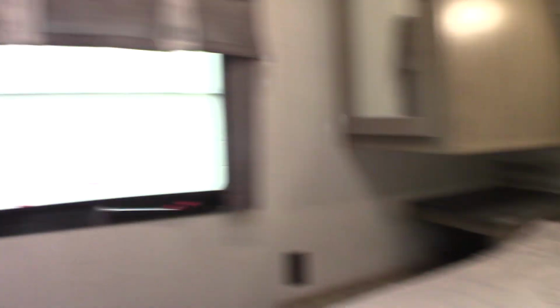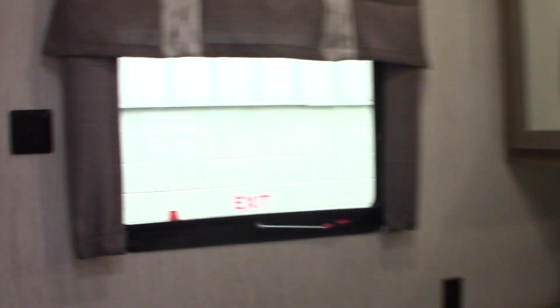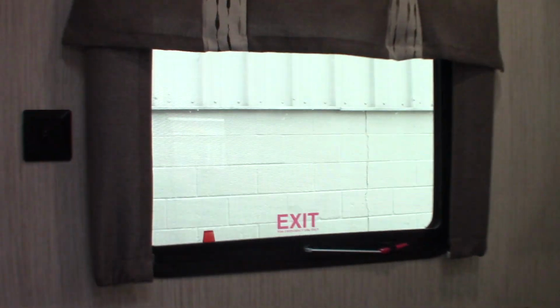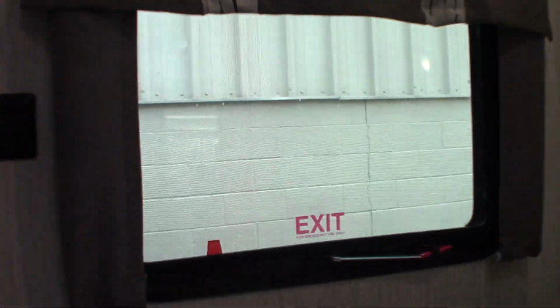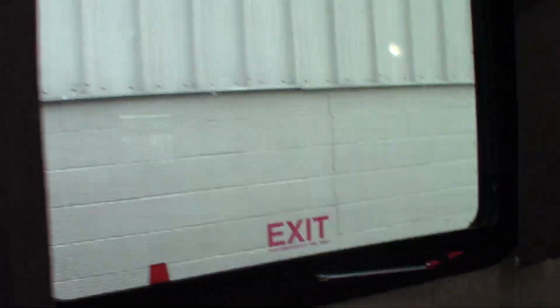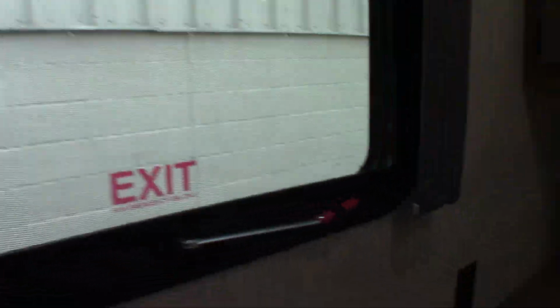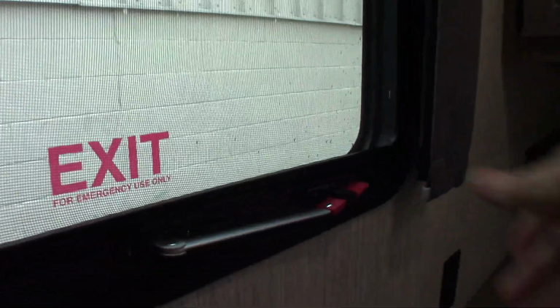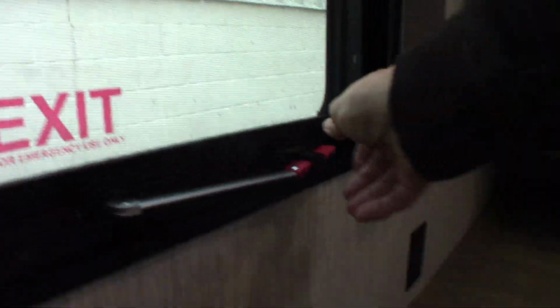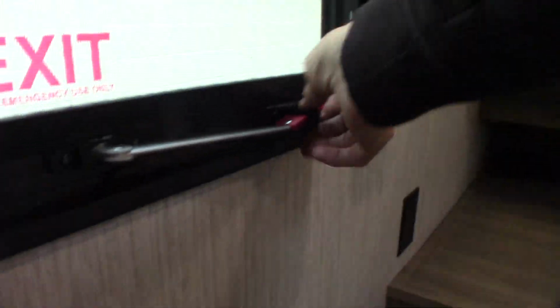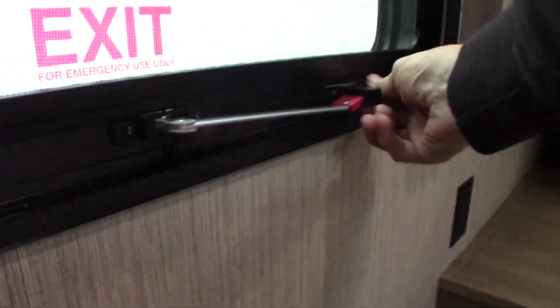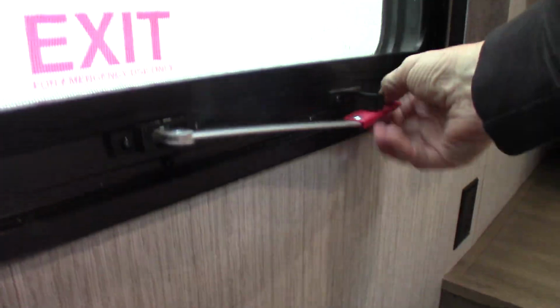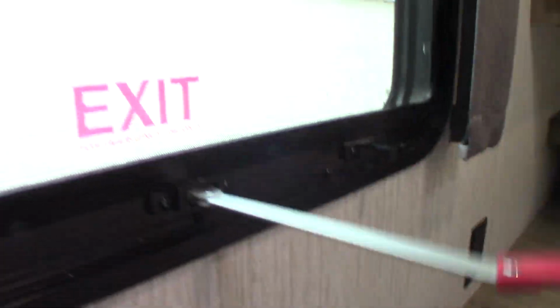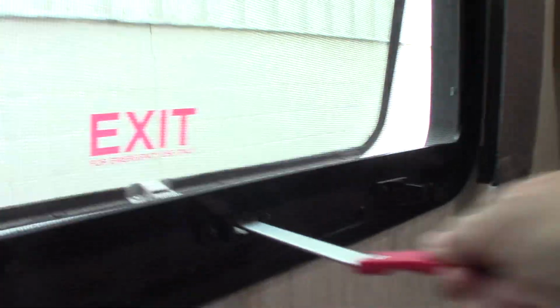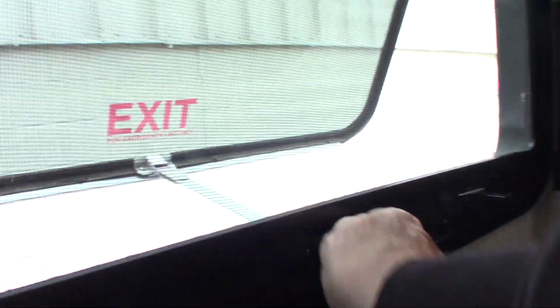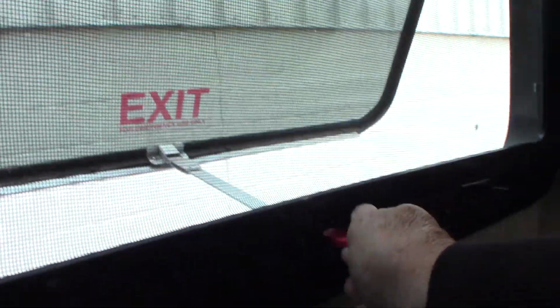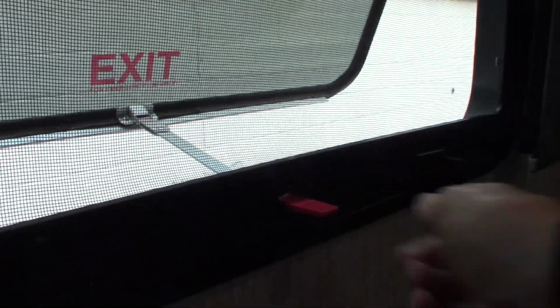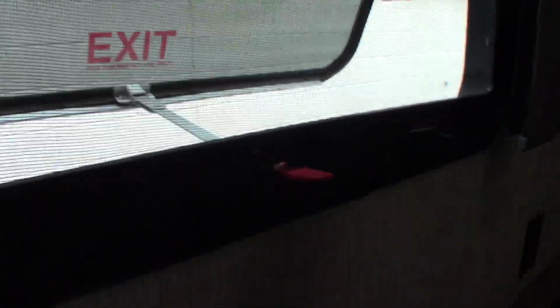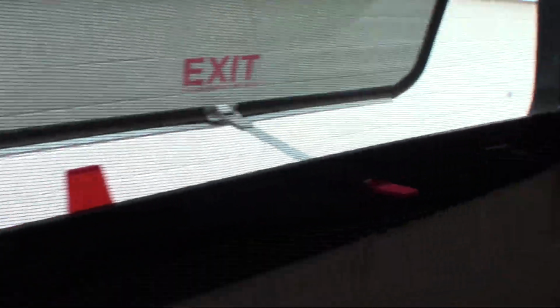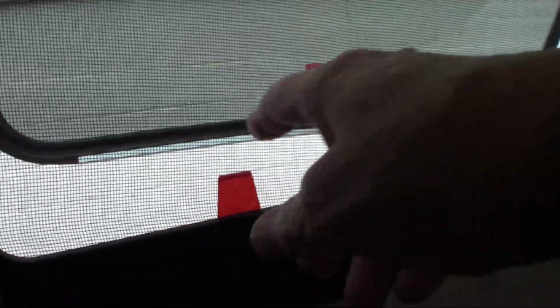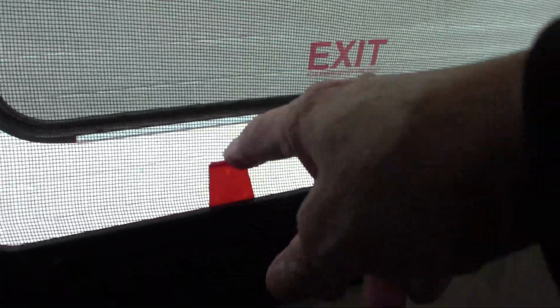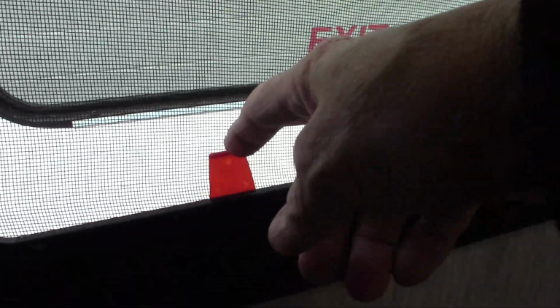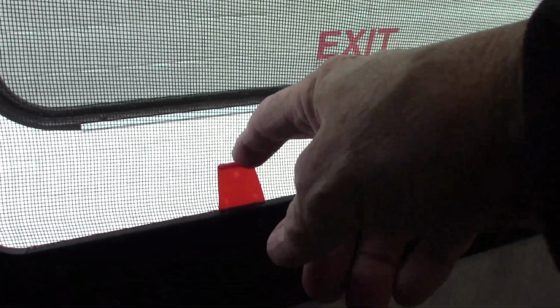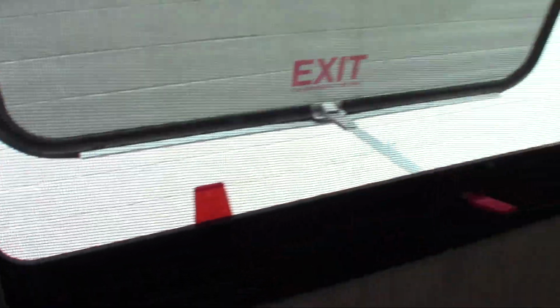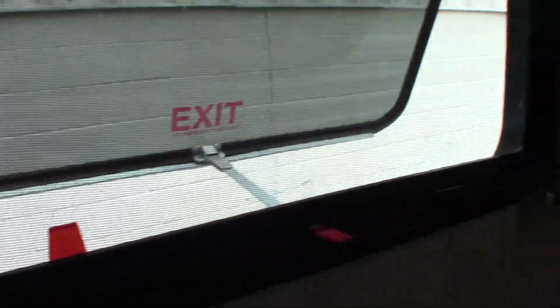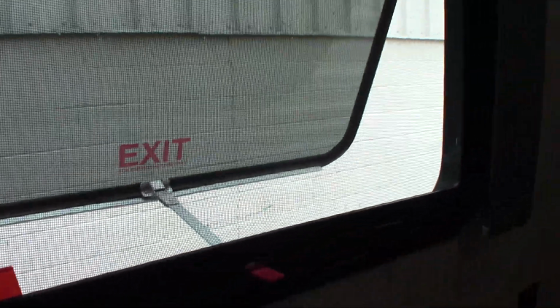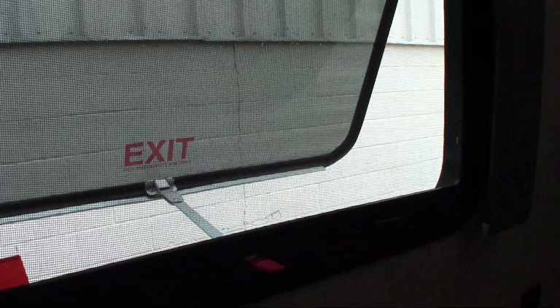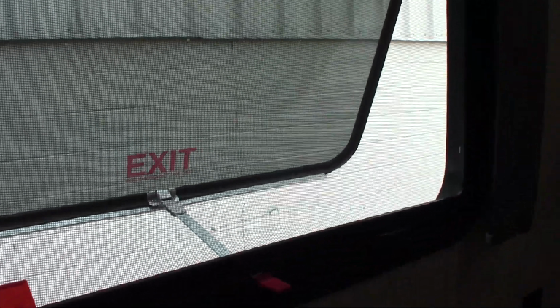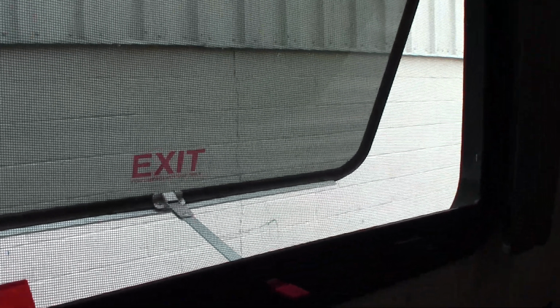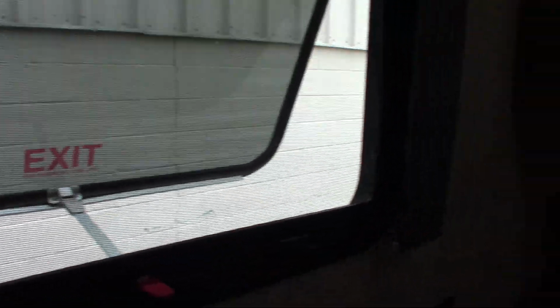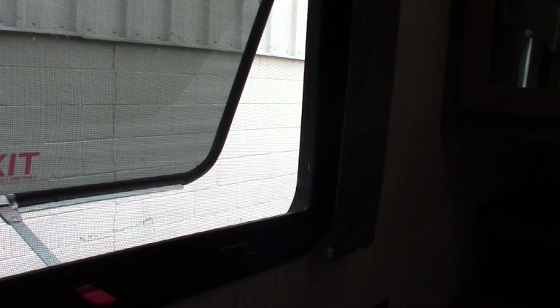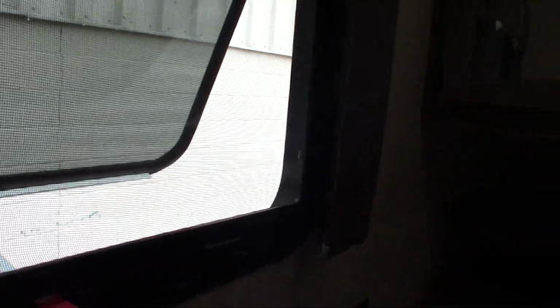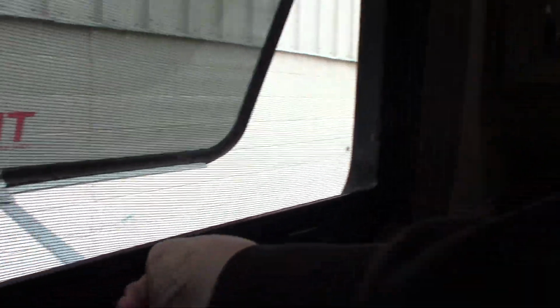You also have your emergency window here — push it all the way through, then grab hold of this red tab and pull the screen out, and you'd be able to exit in an emergency.